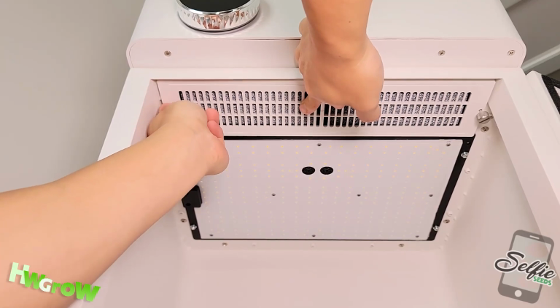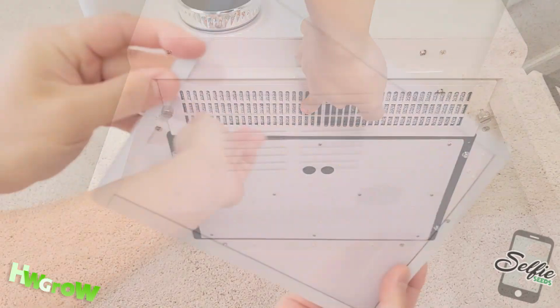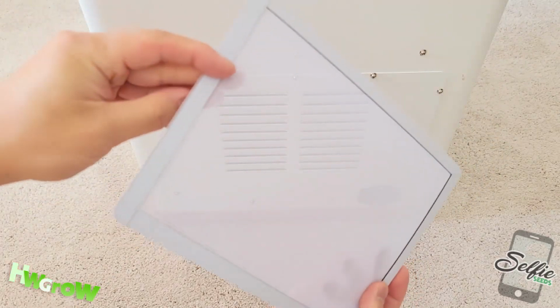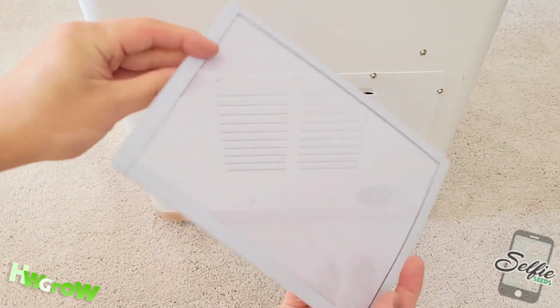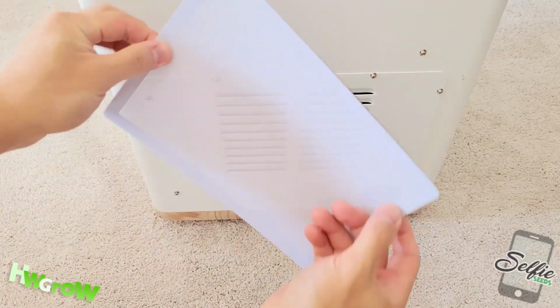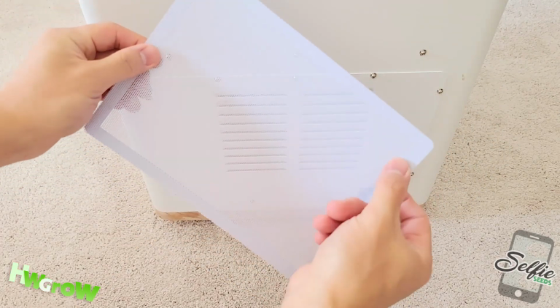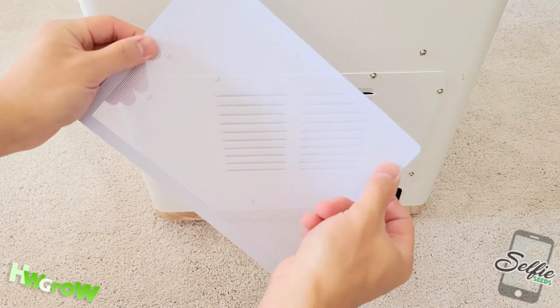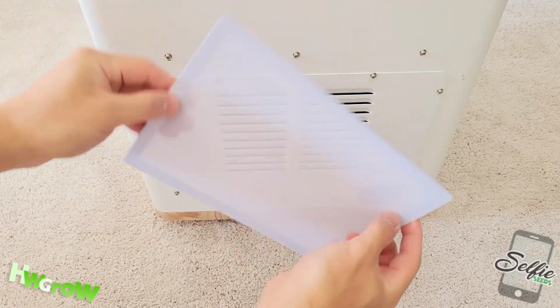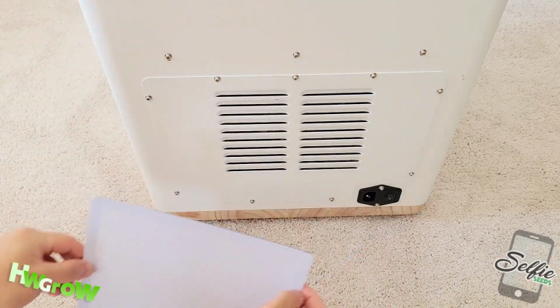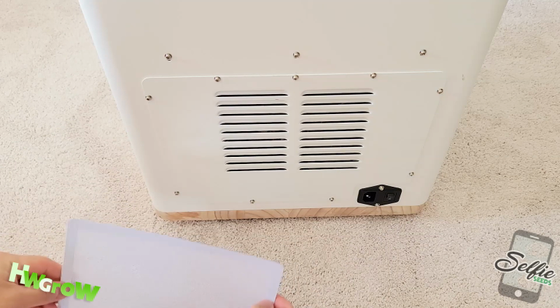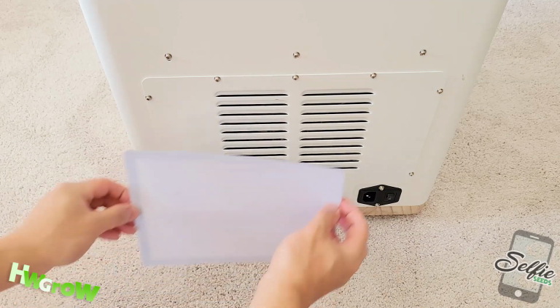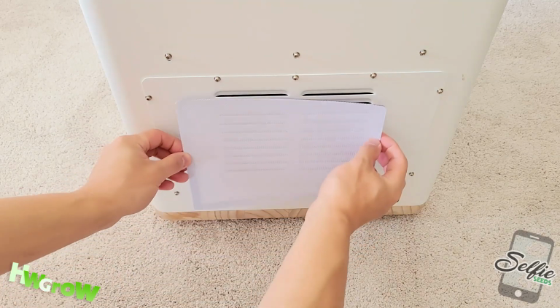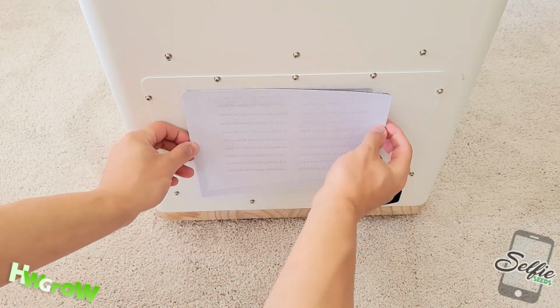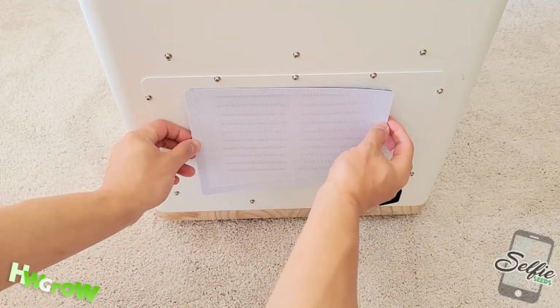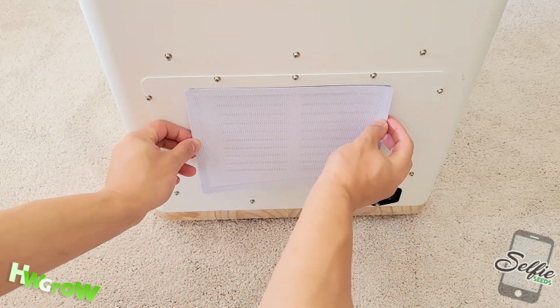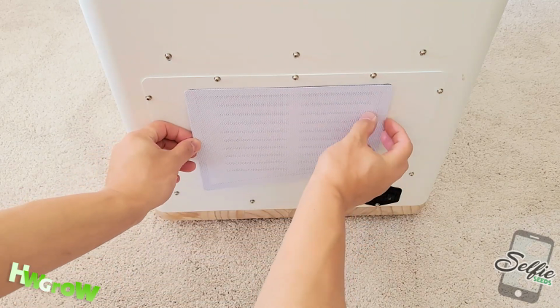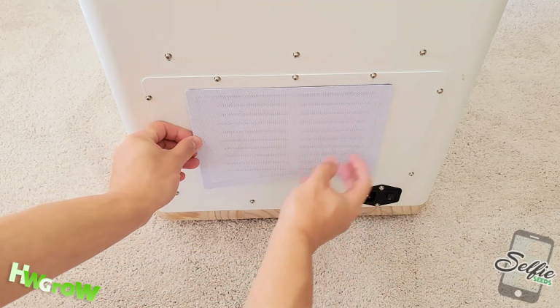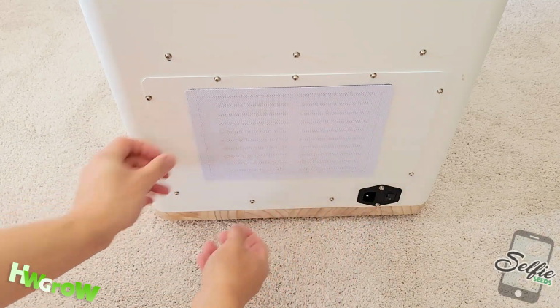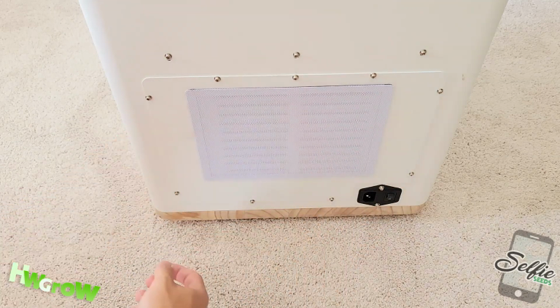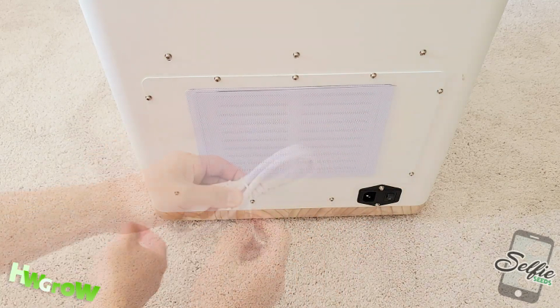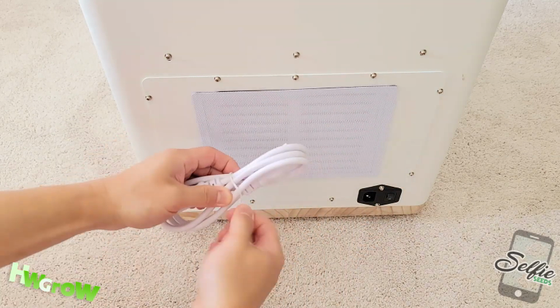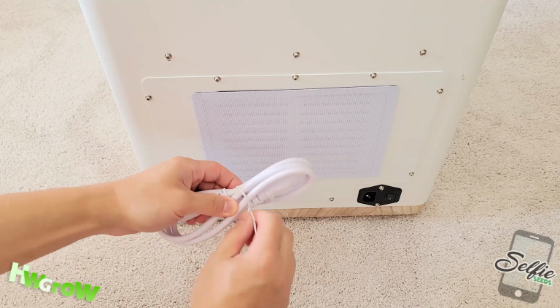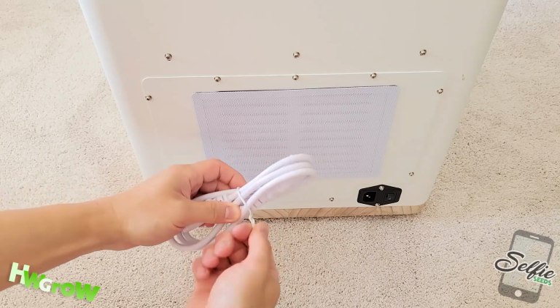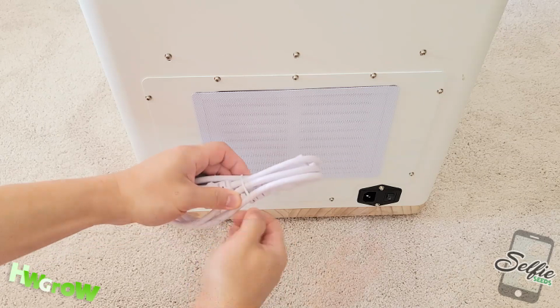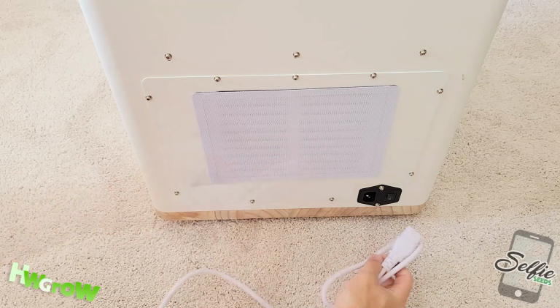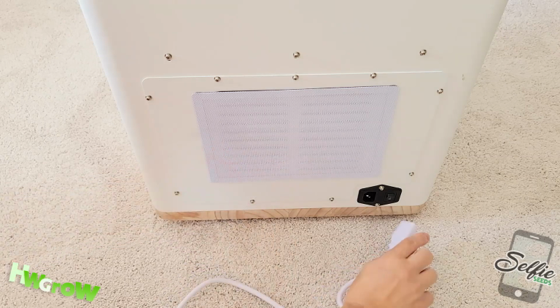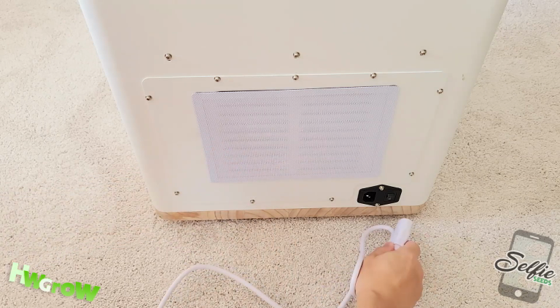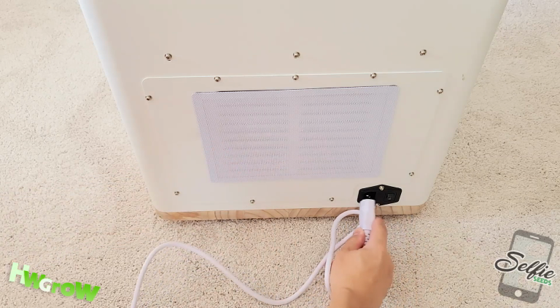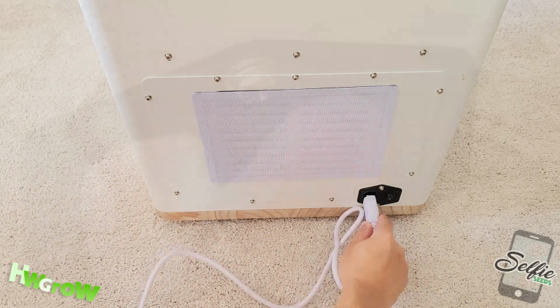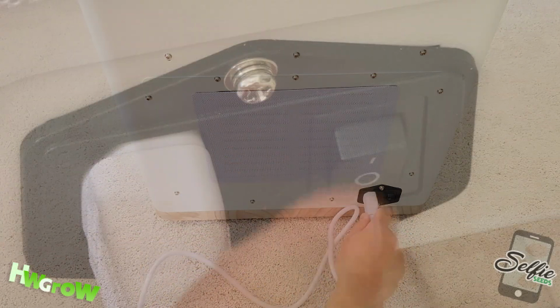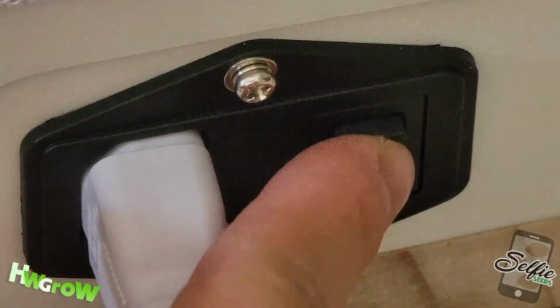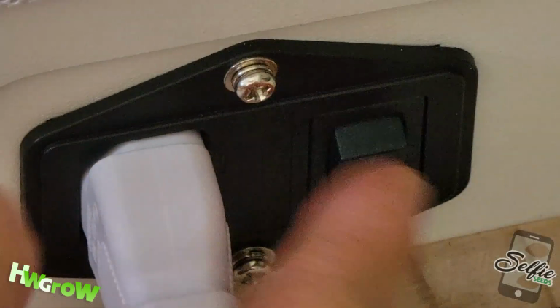Next, grab the magnetic screen from the Ziploc bag and simply place it on the top of the bottom back of the grow box. Last, plug in the device and turn the switch on.